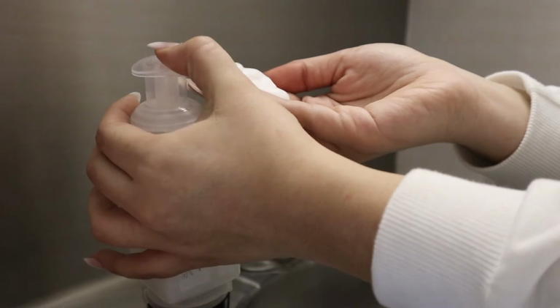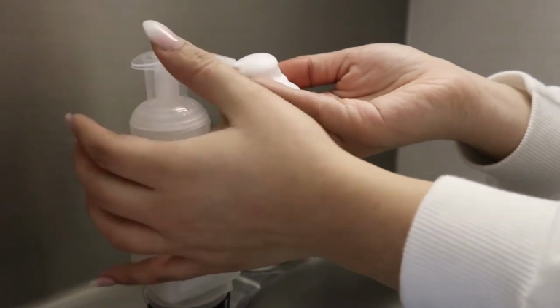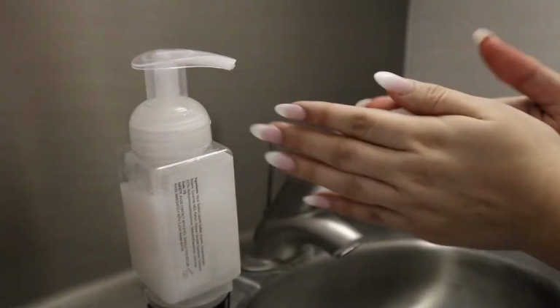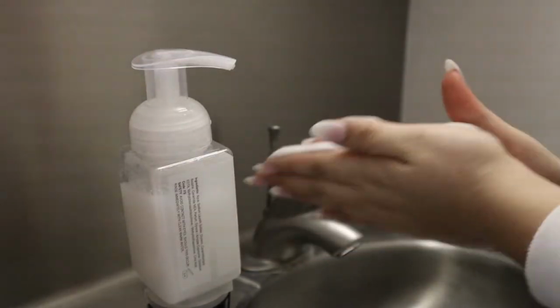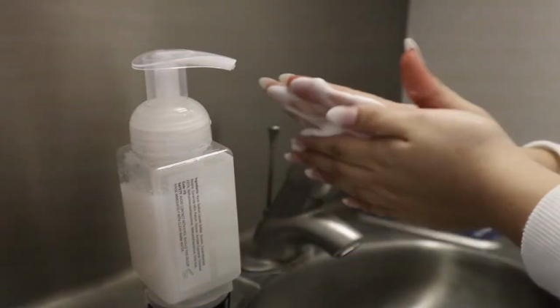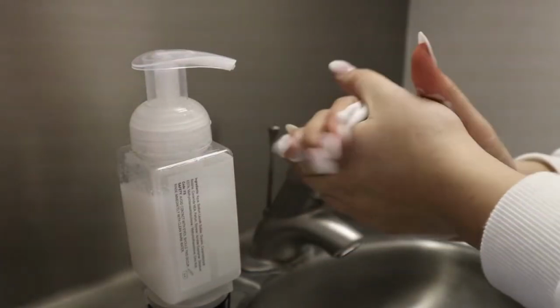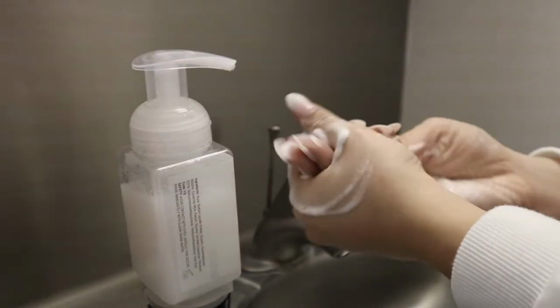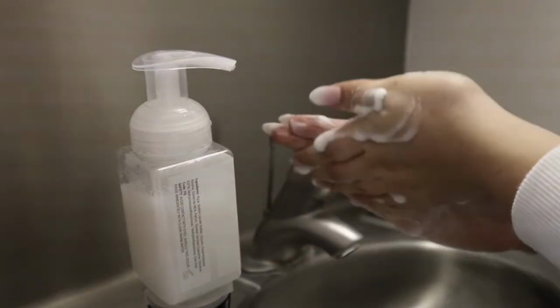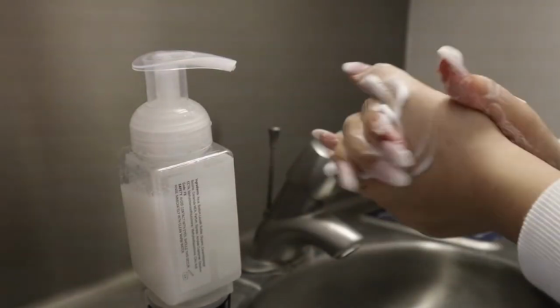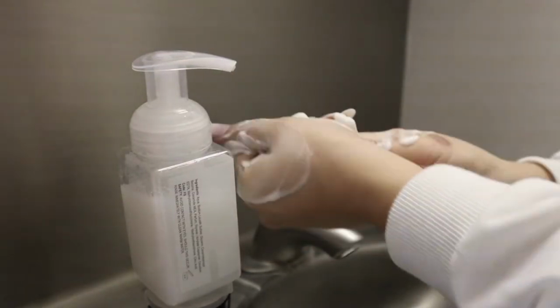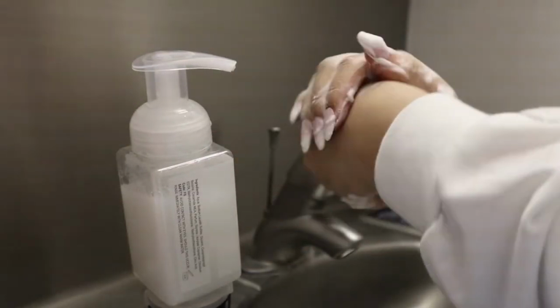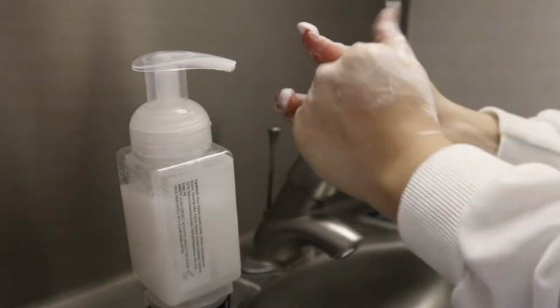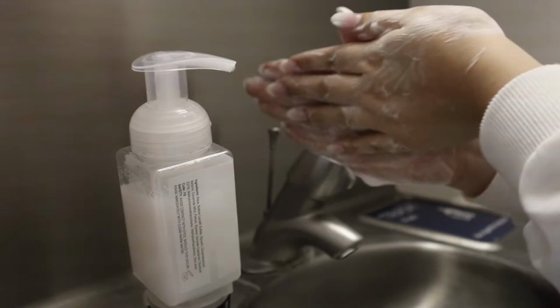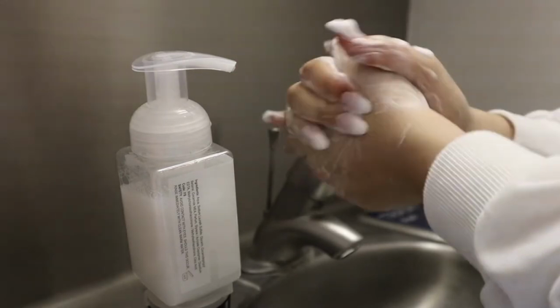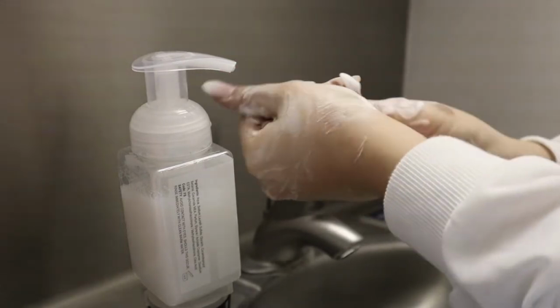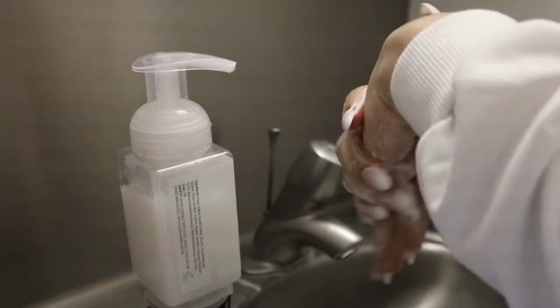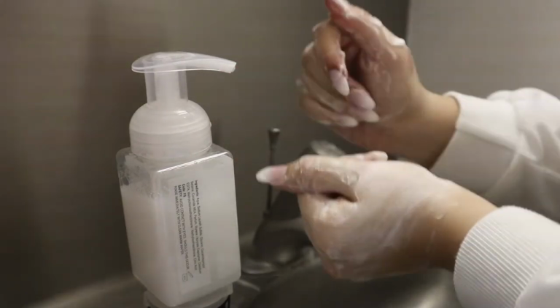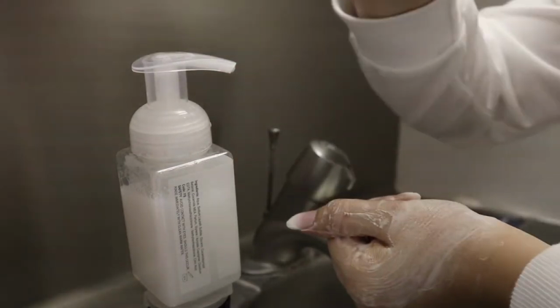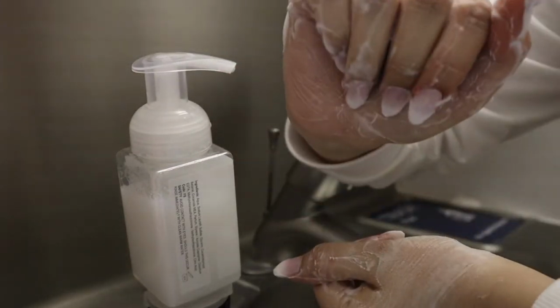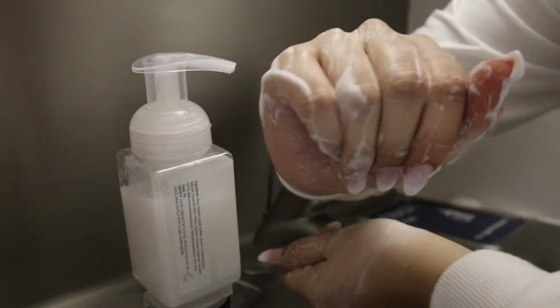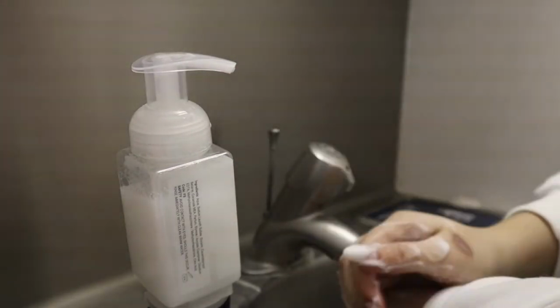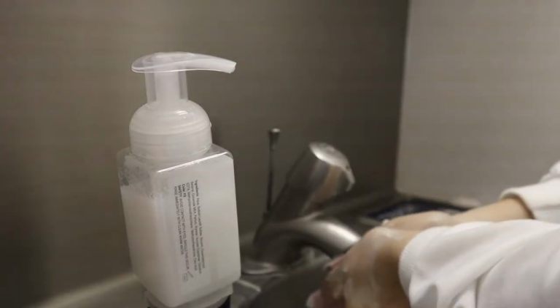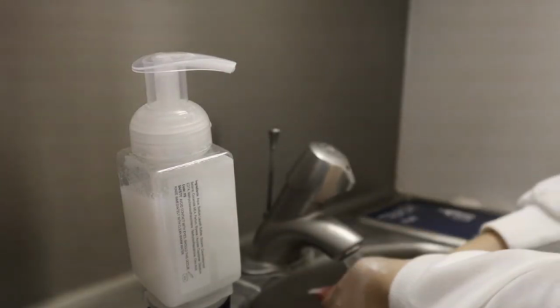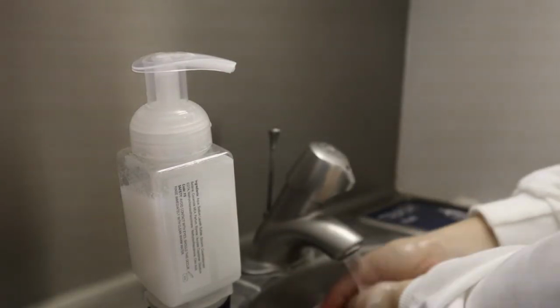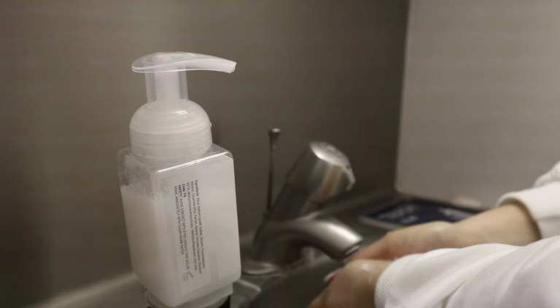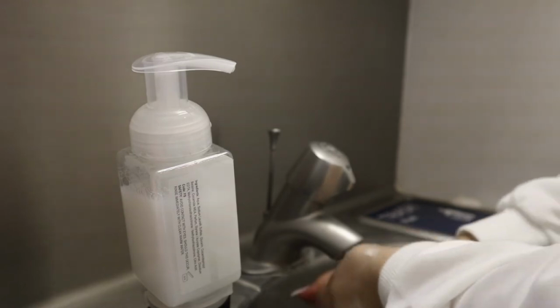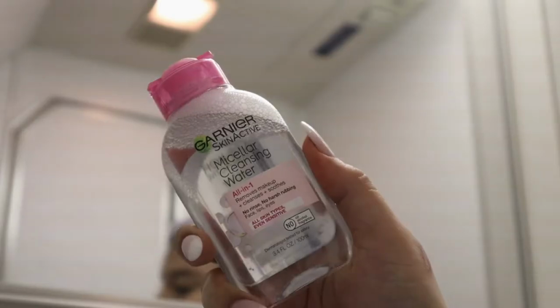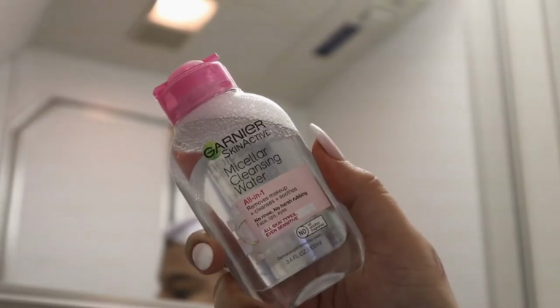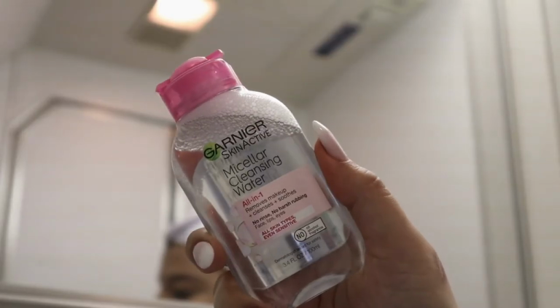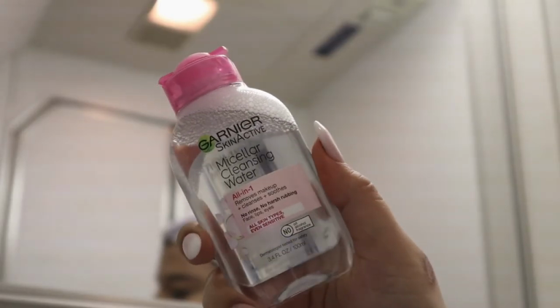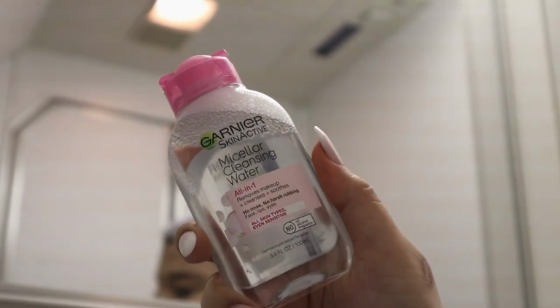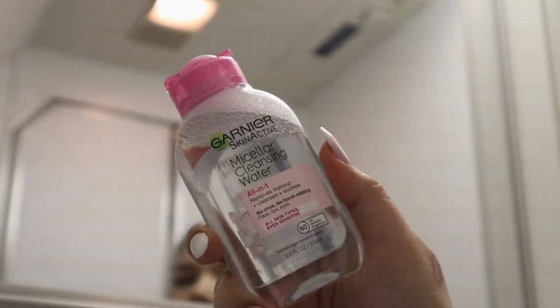I'm going to wash my hands first, because airplanes and airports tend to be very nasty, musty, and full of germs. You want to make sure you wash your hands before you even start your skincare so you're not putting any more germs or bacteria on your face.